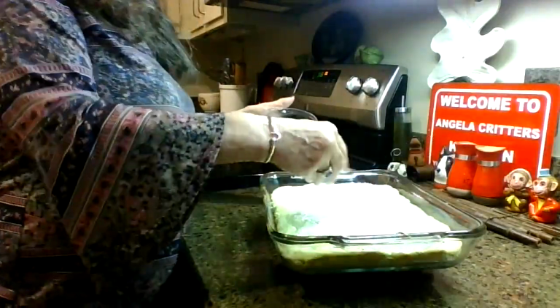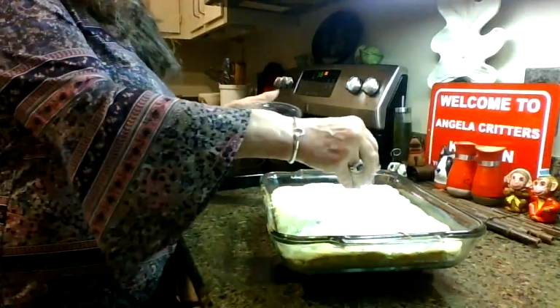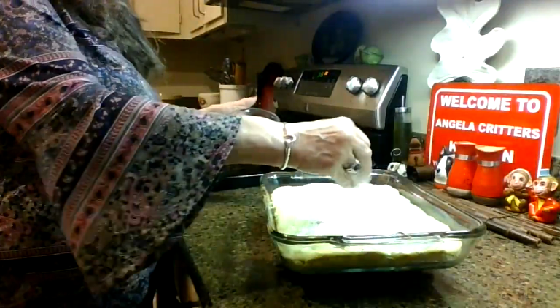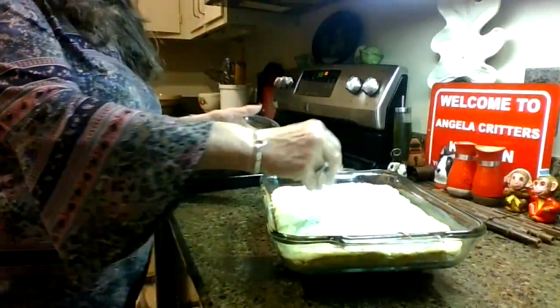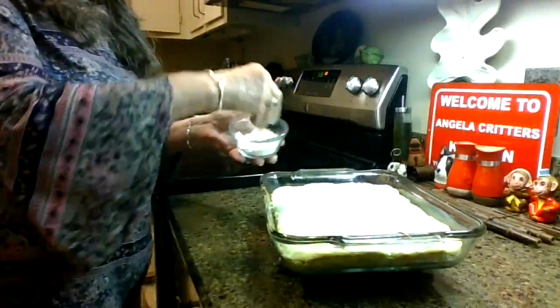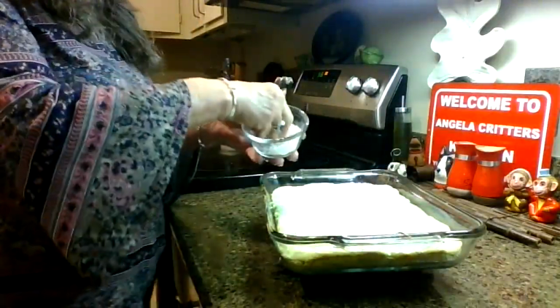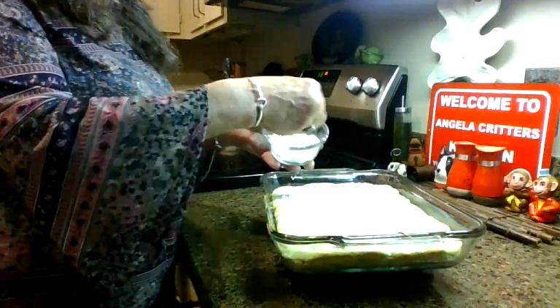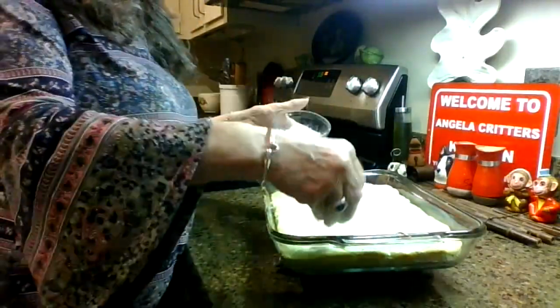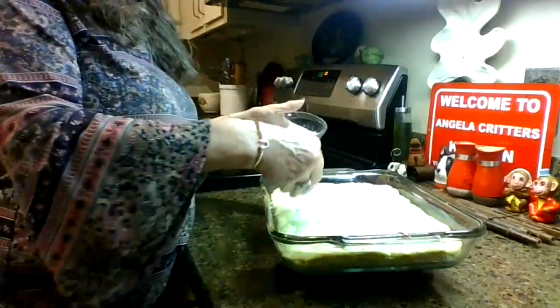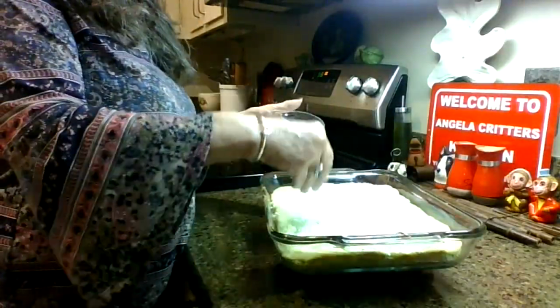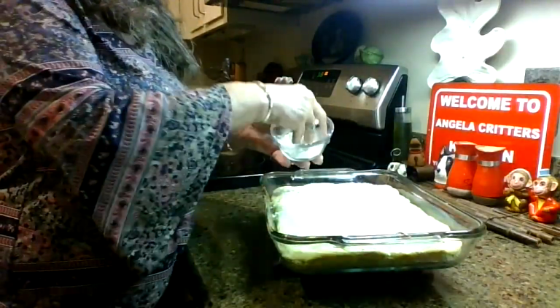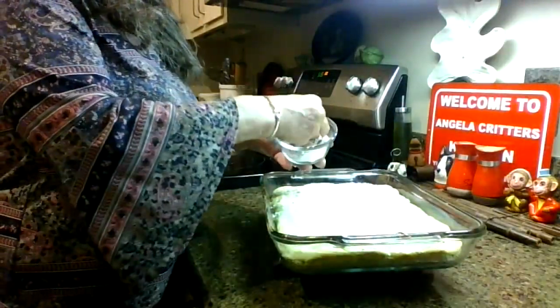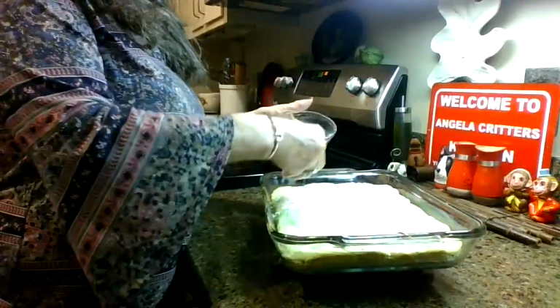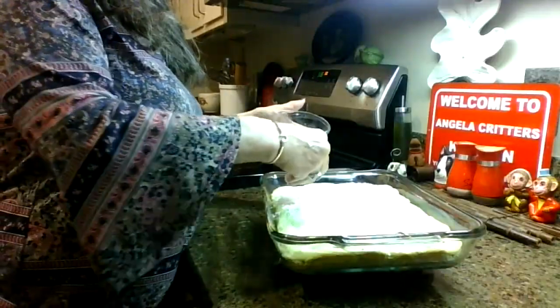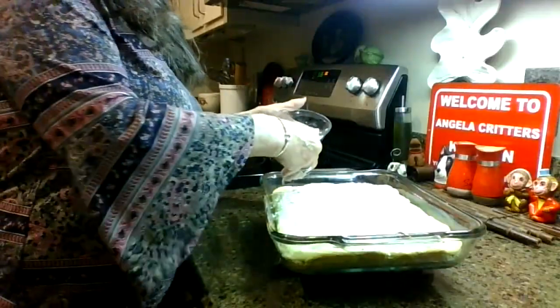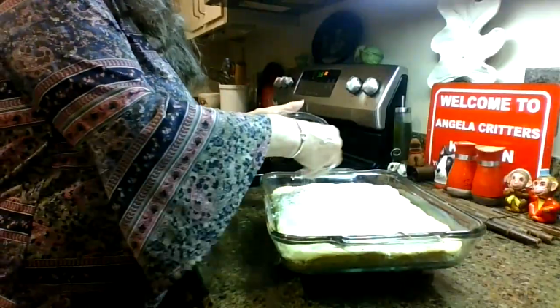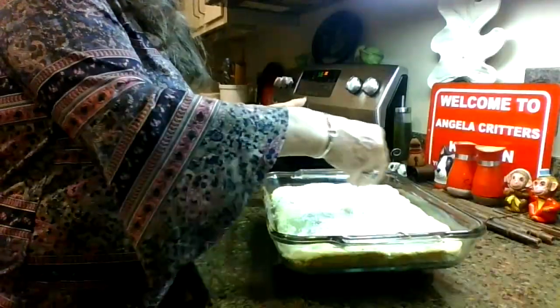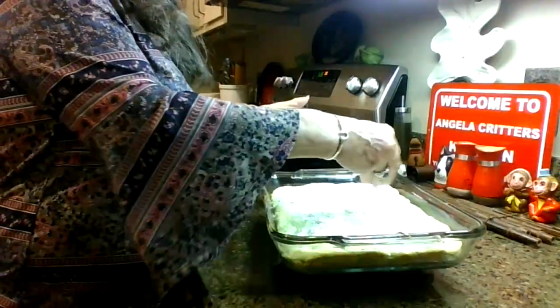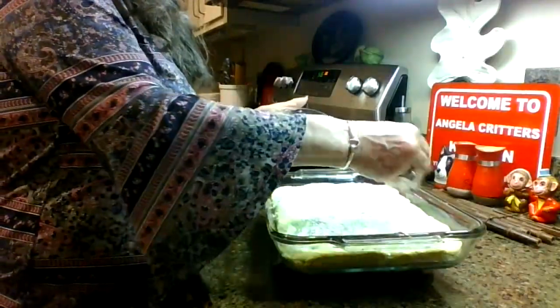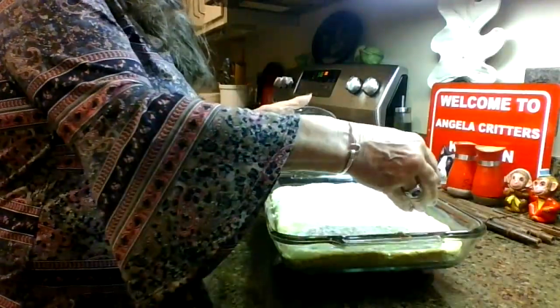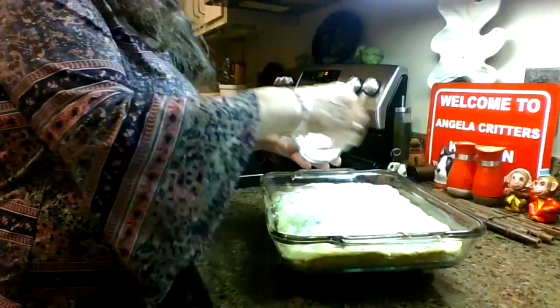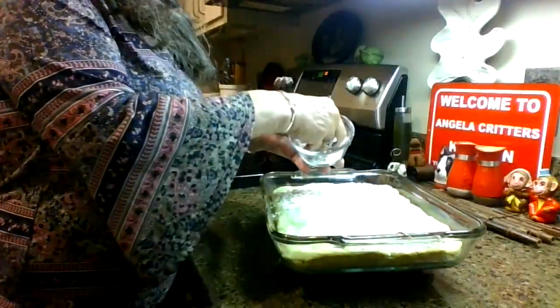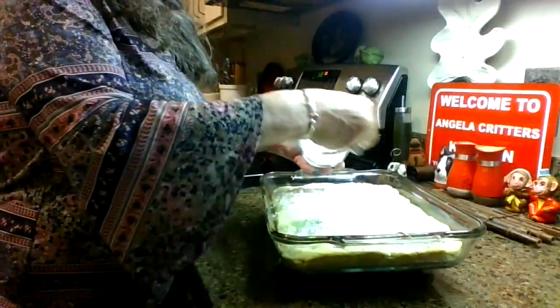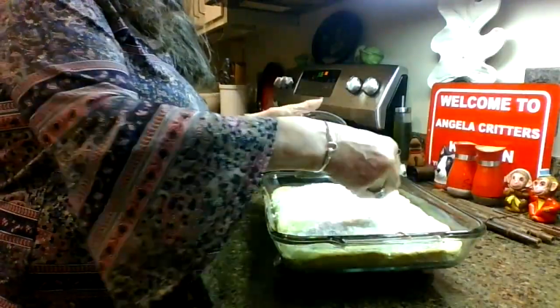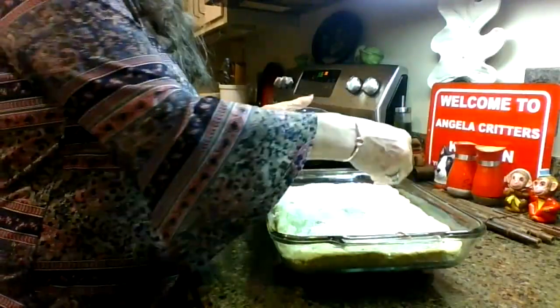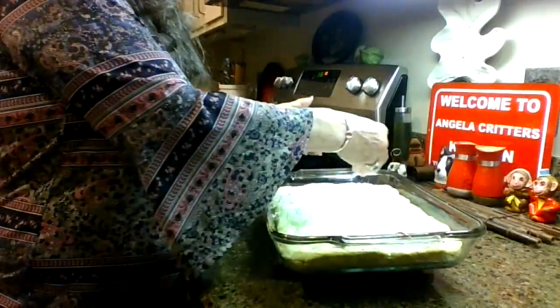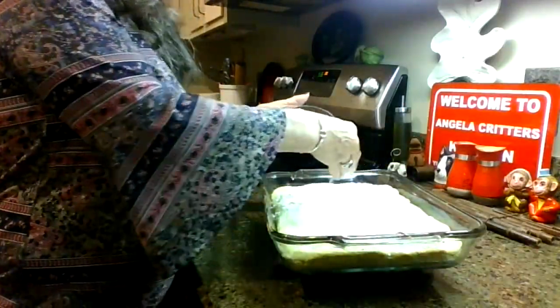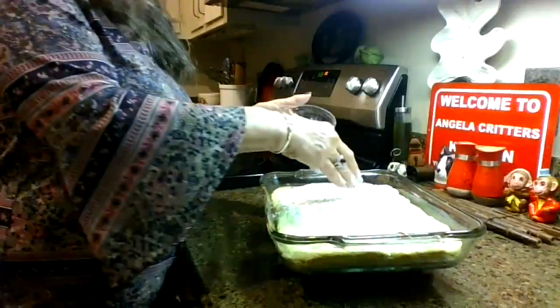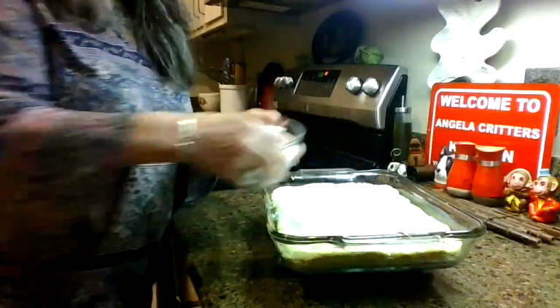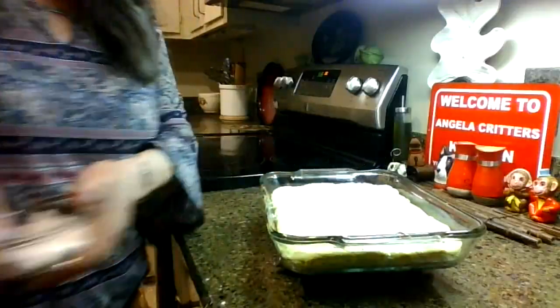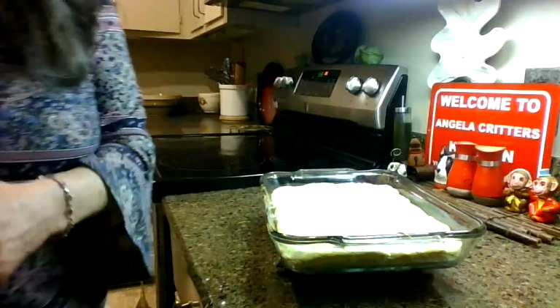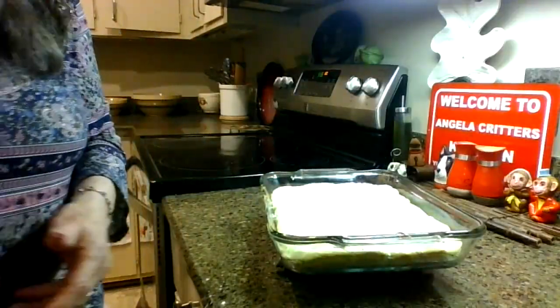Thanks so much for watching. I really think you're going to love this version of my ooey gooey butter cake bars — do check out my playlist. Thanks so much. Bye-bye.